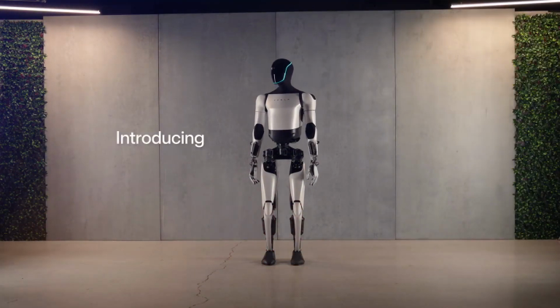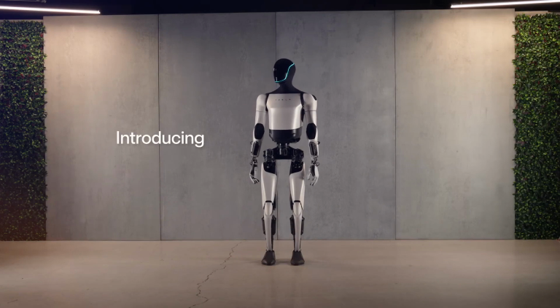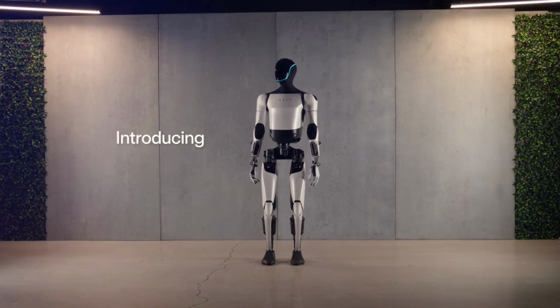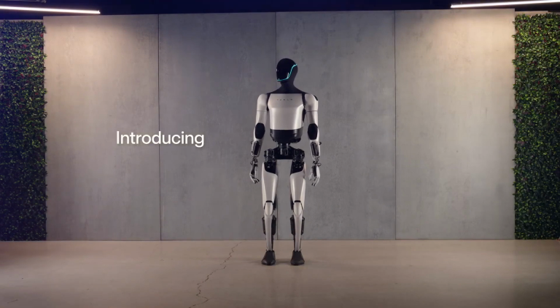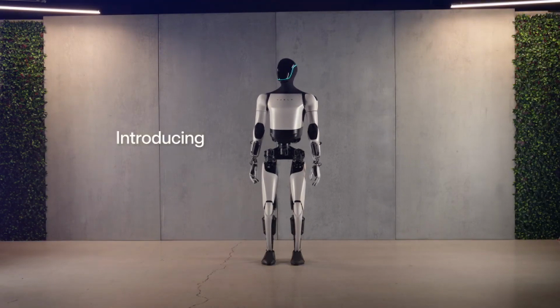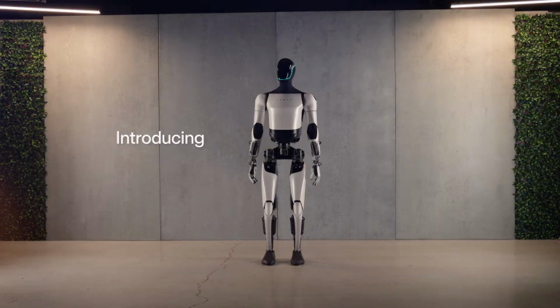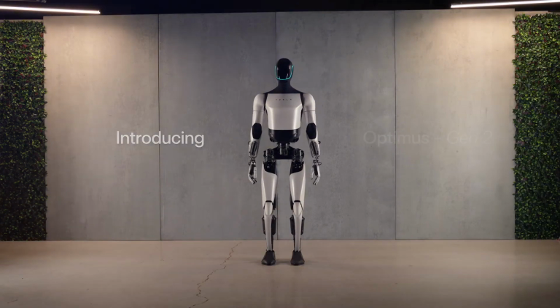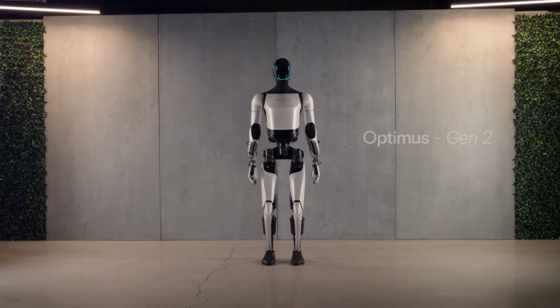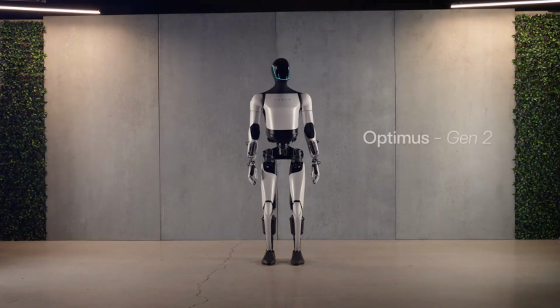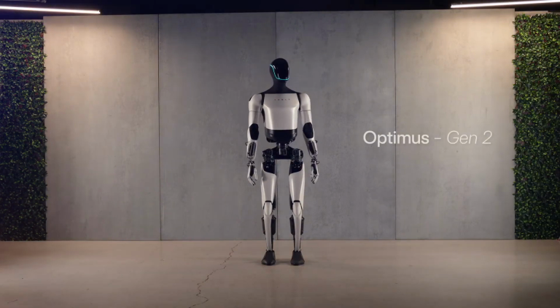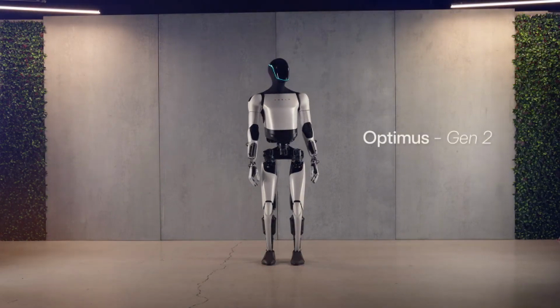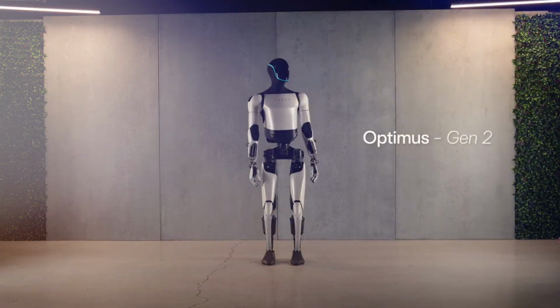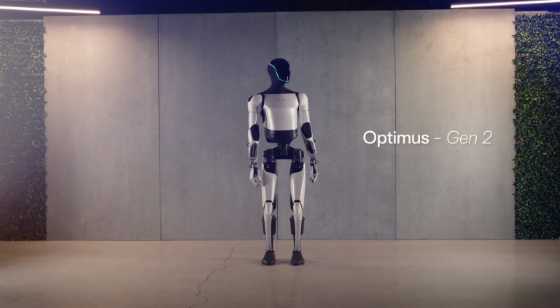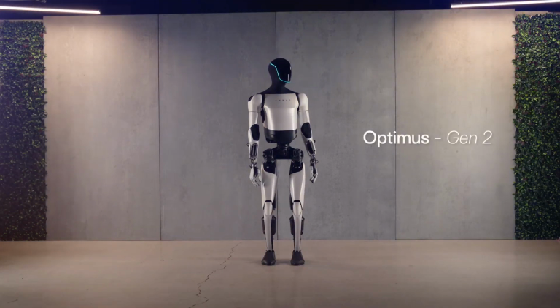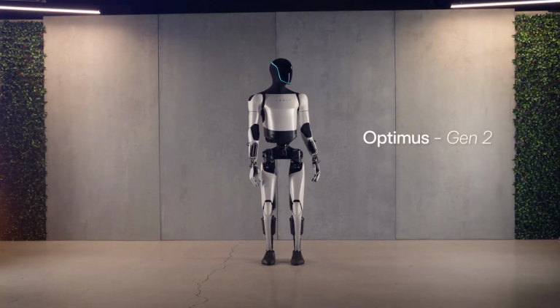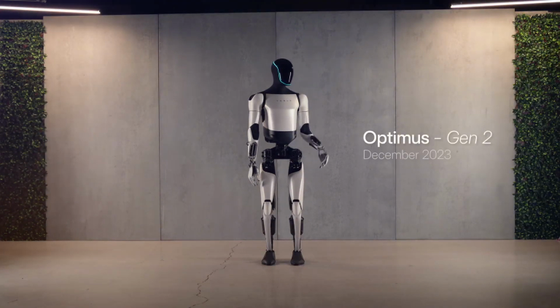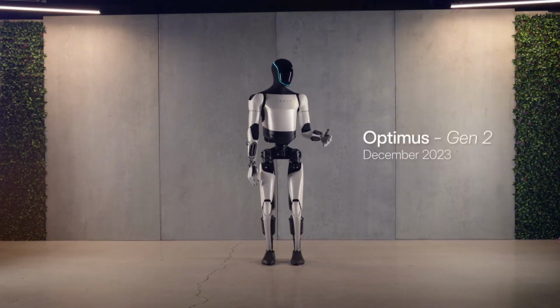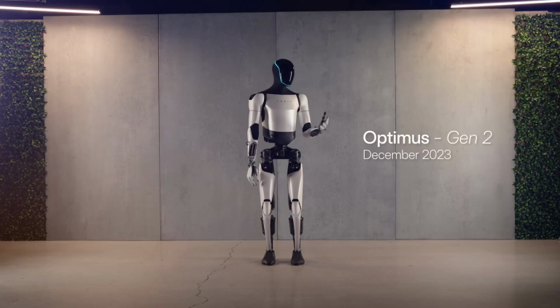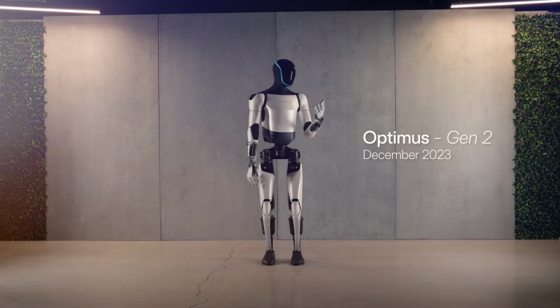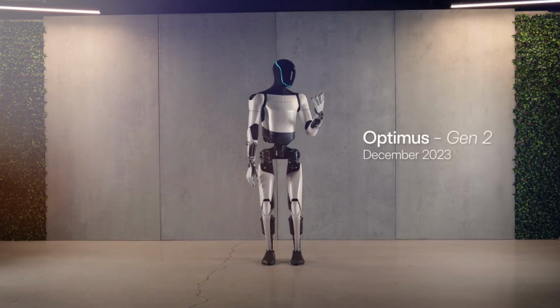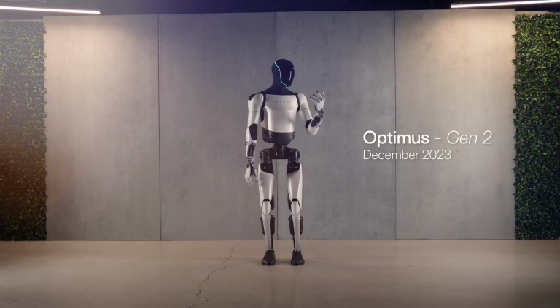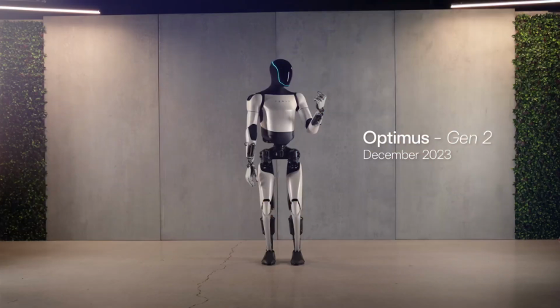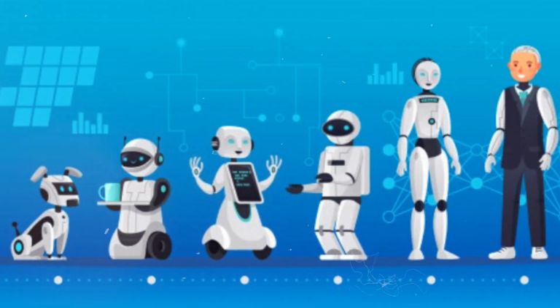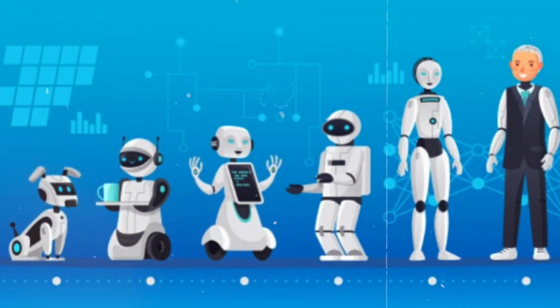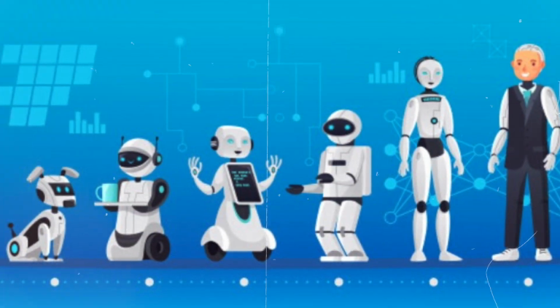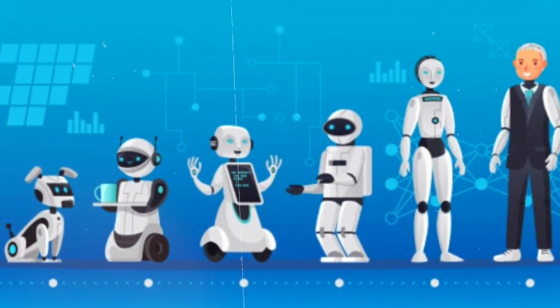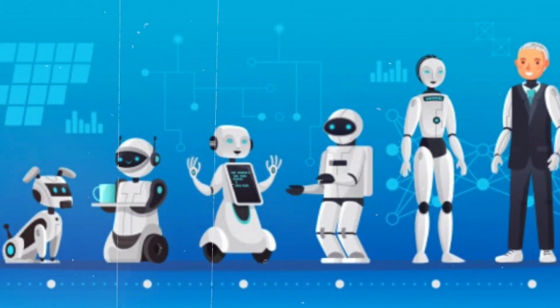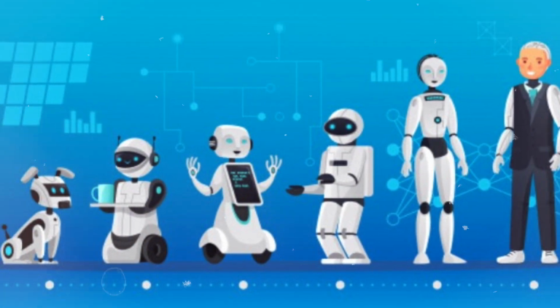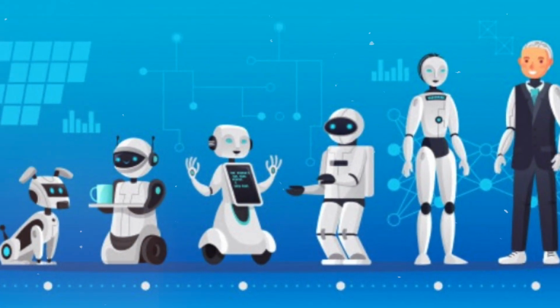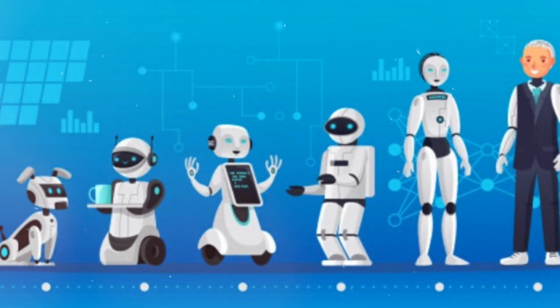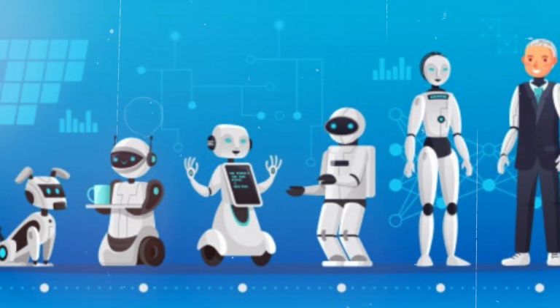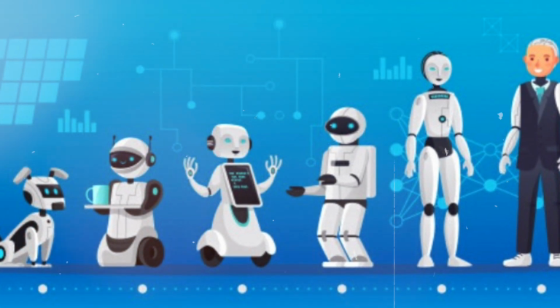Tesla's latest creation, the Optimus Gen 2, has sent shockwaves through the entire automotive and robotics industry, redefining the landscape of artificial intelligence and robotics.